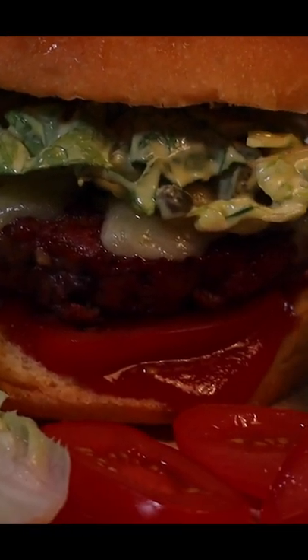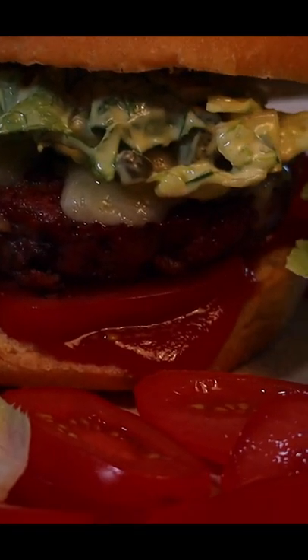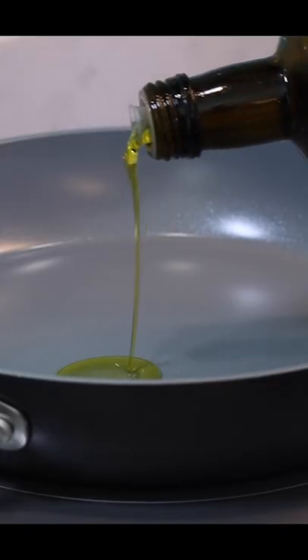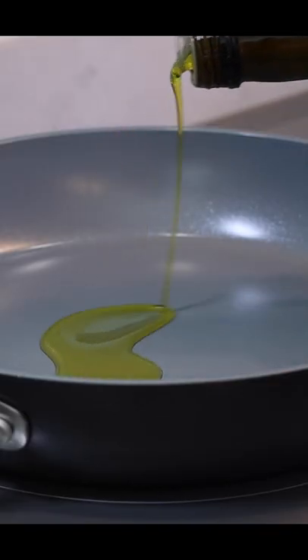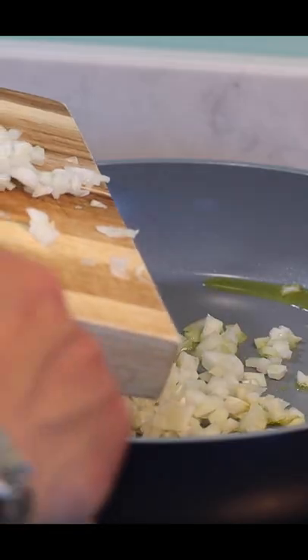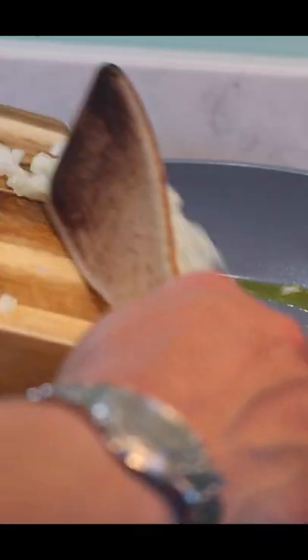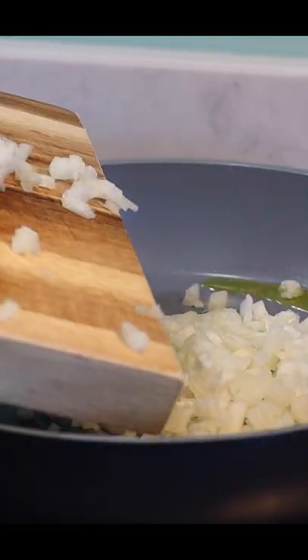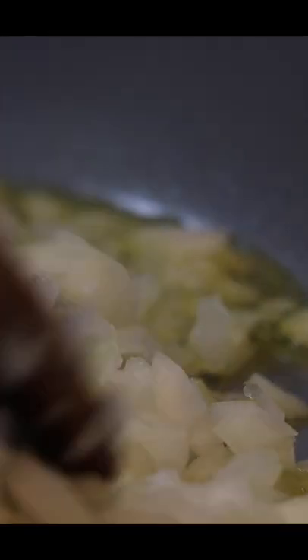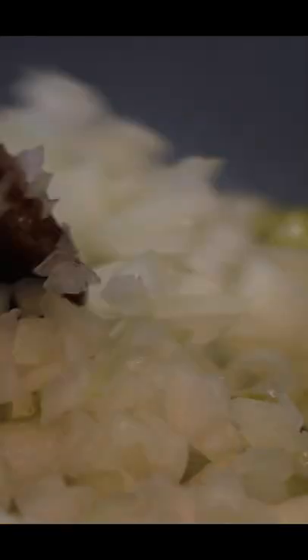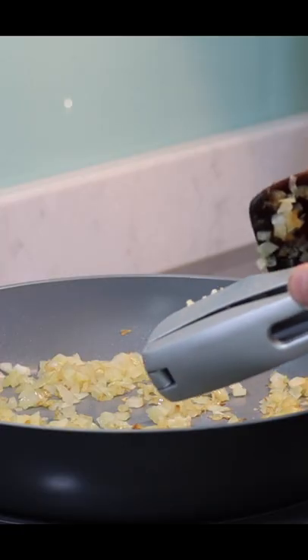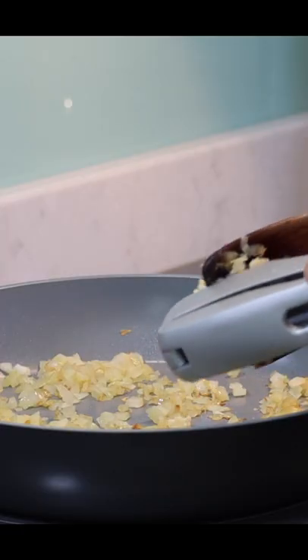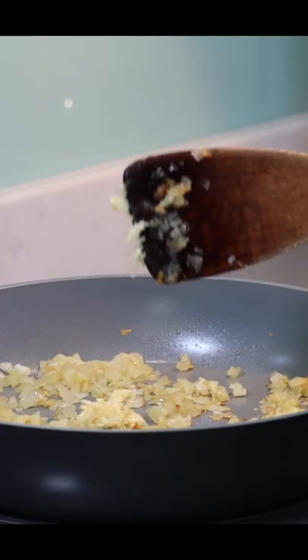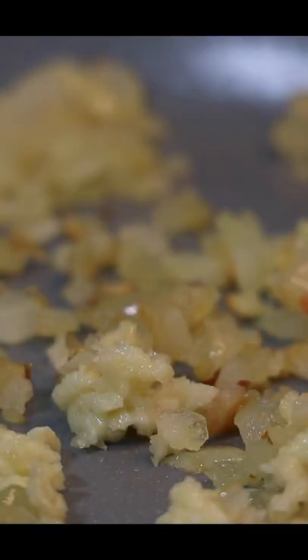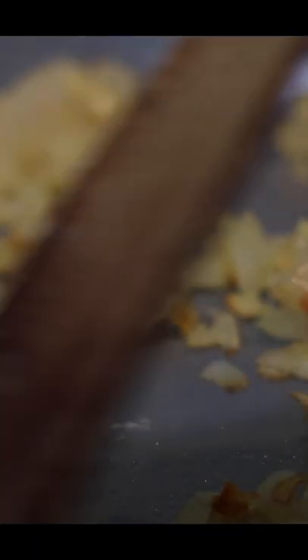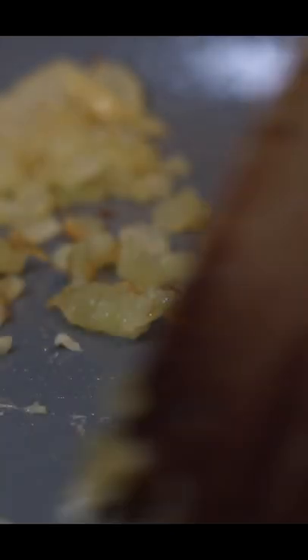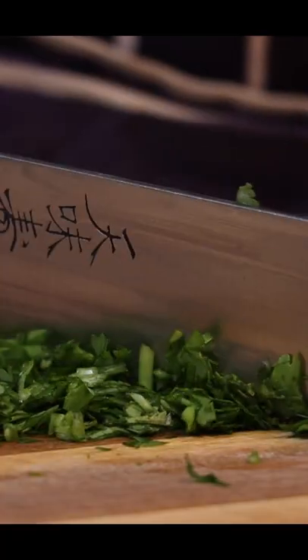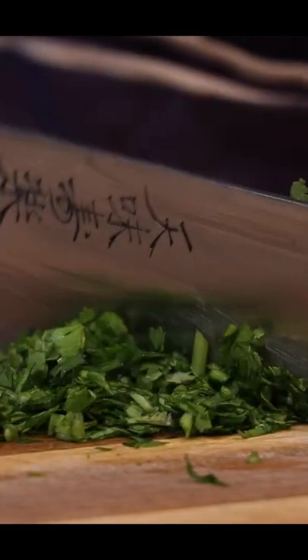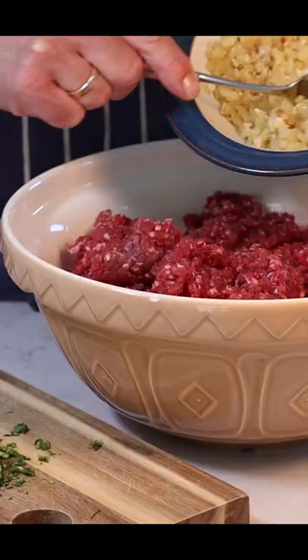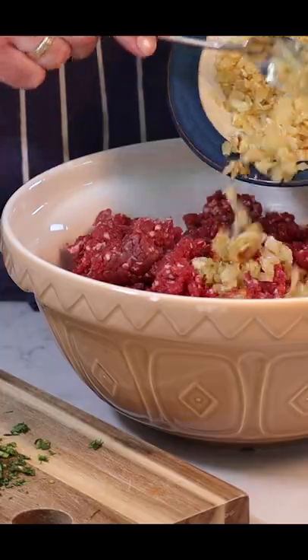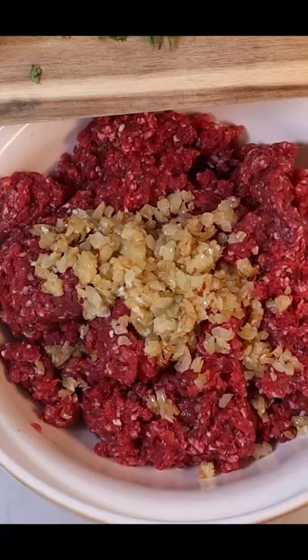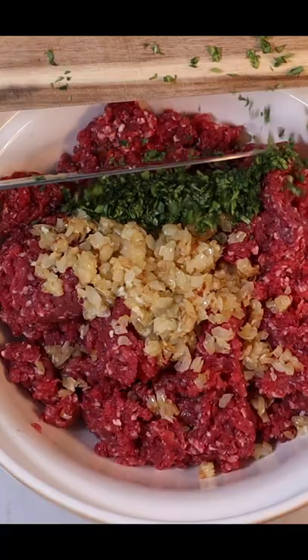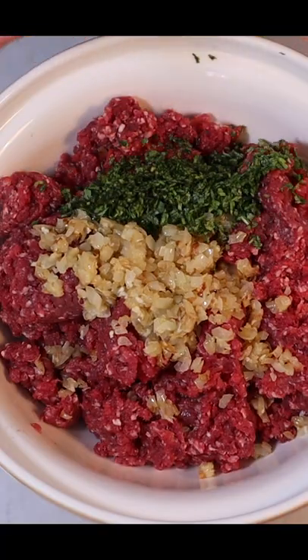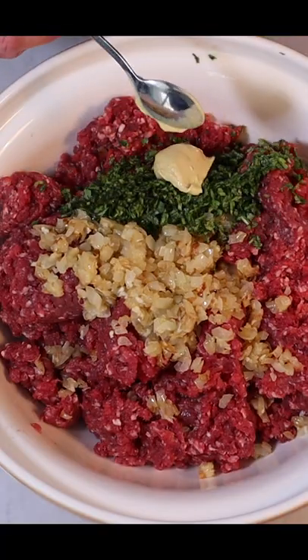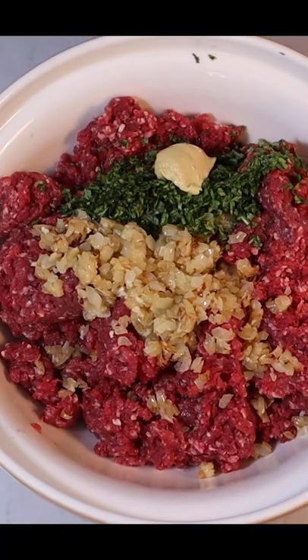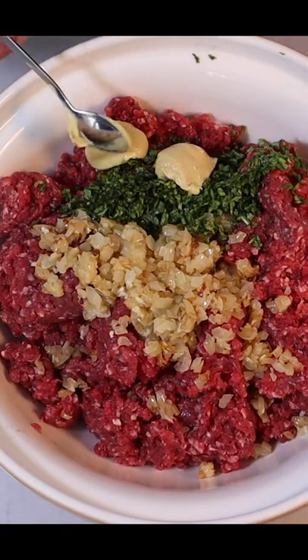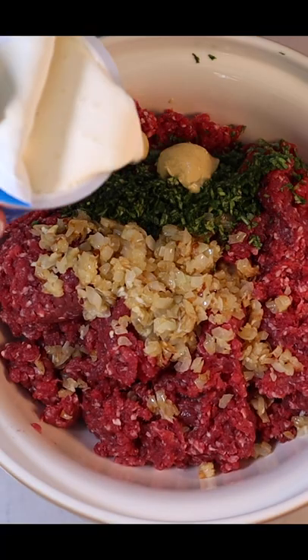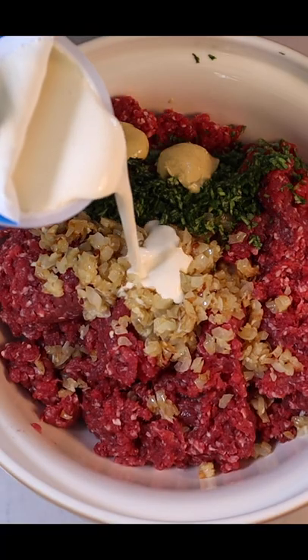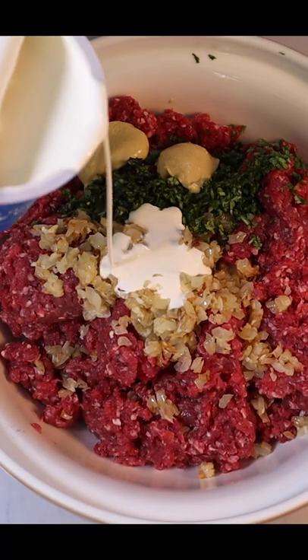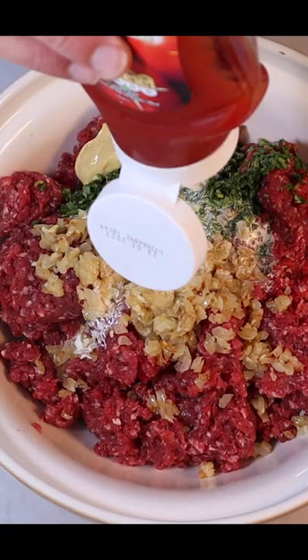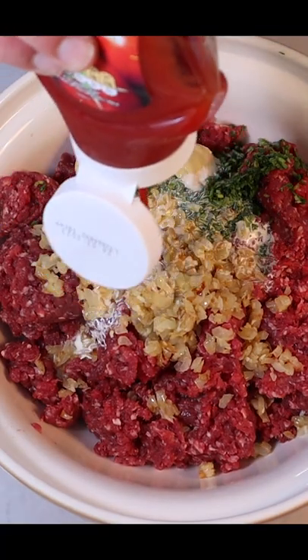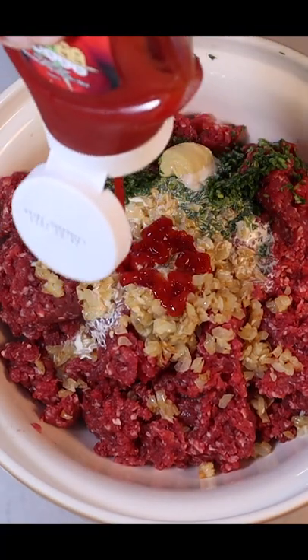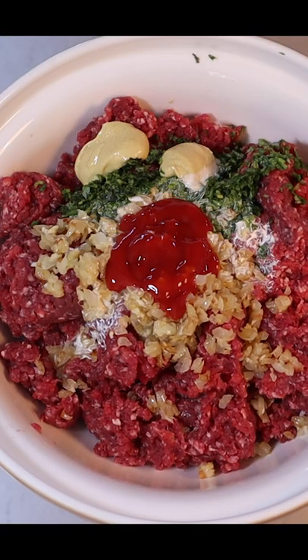Fry some chopped onion in some olive oil until soft, and then add some garlic for another minute or so. Add this with chopped parsley to the minced beef, along with Dijon mustard, double cream, ketchup, and then season.